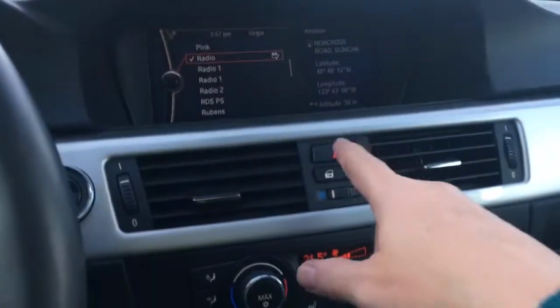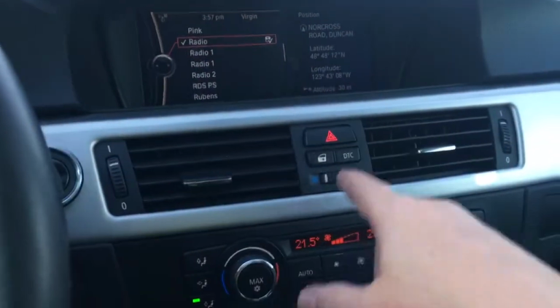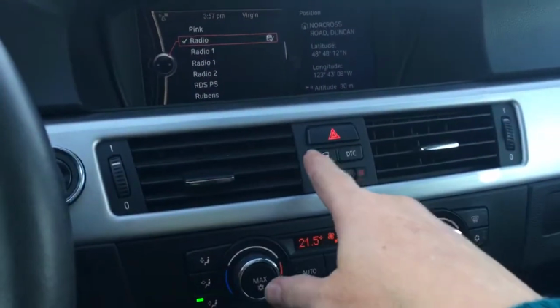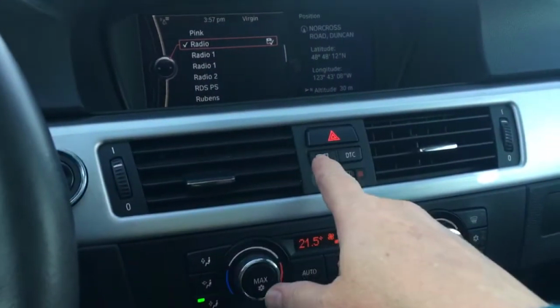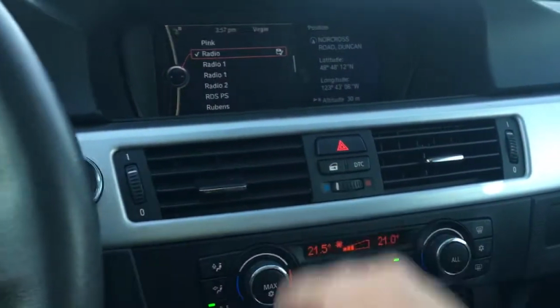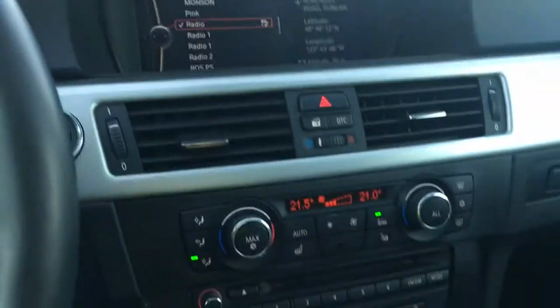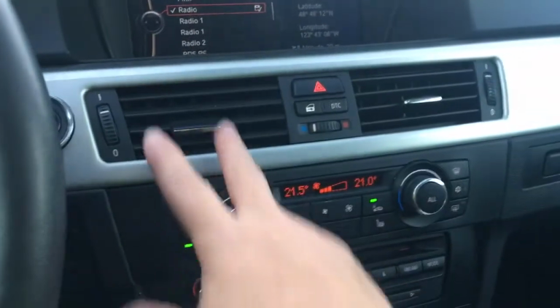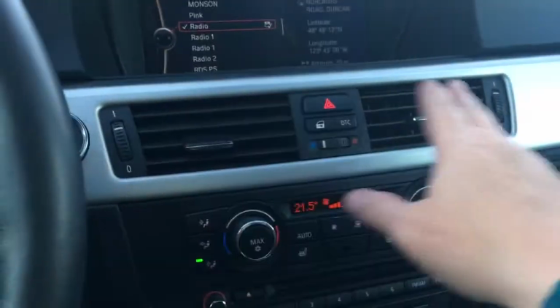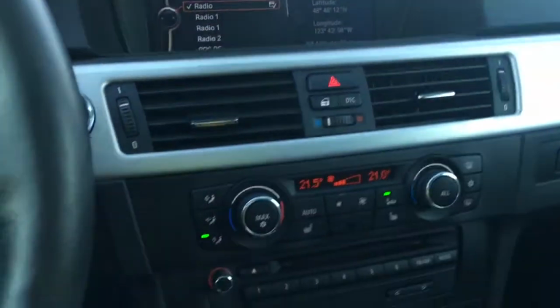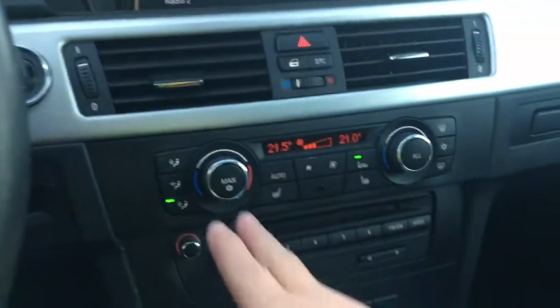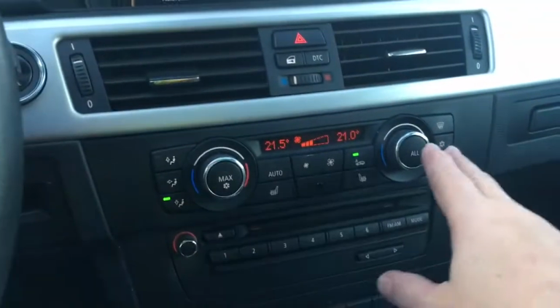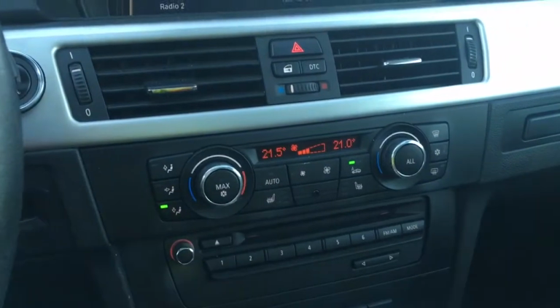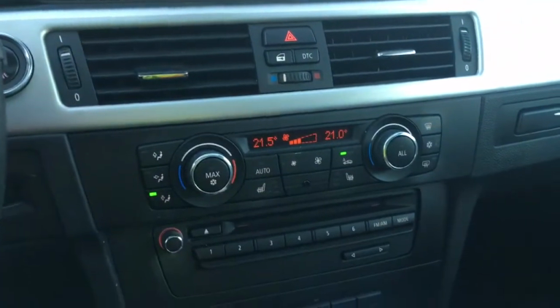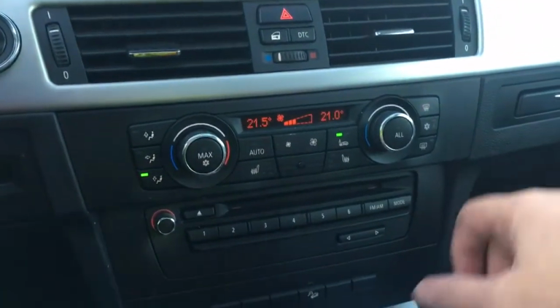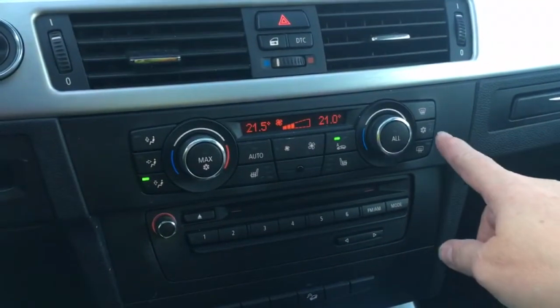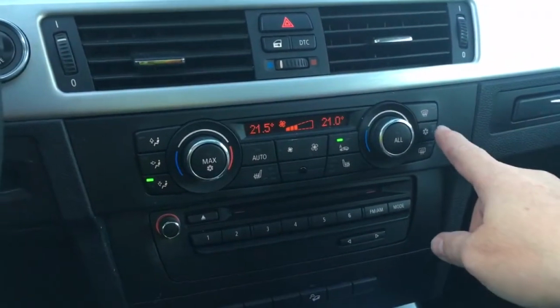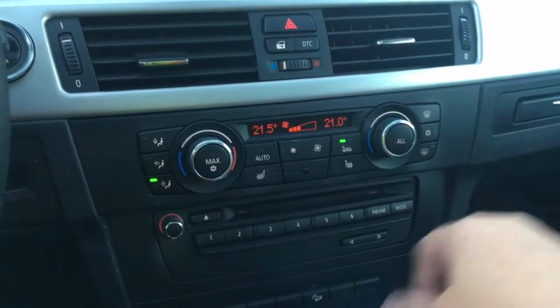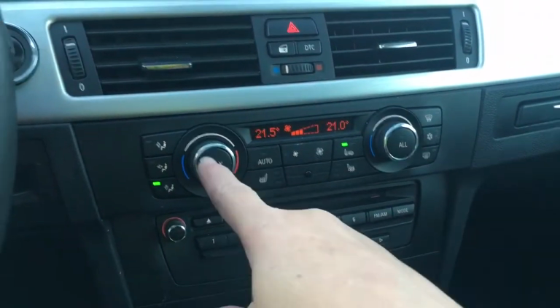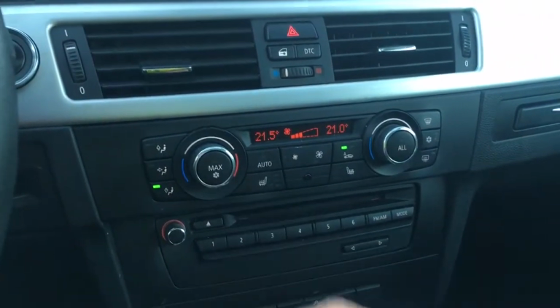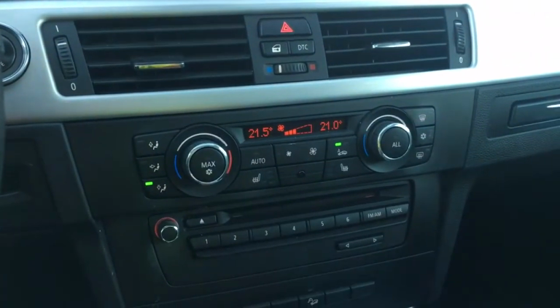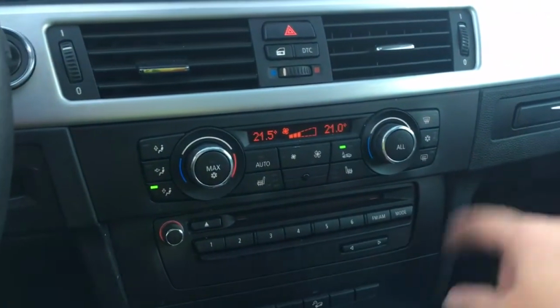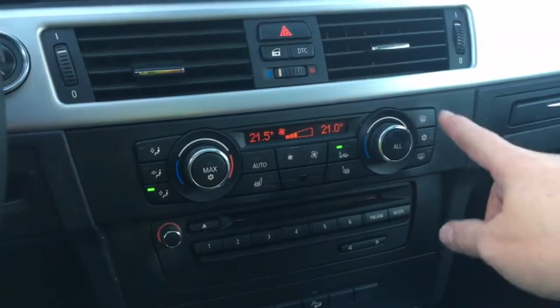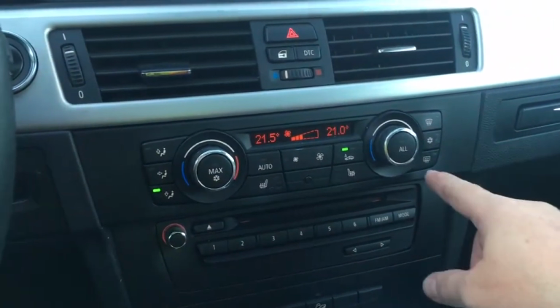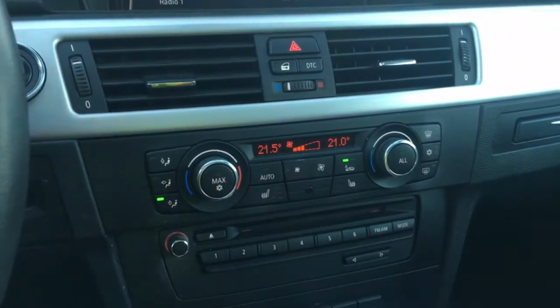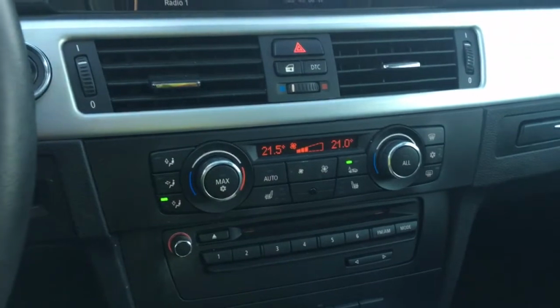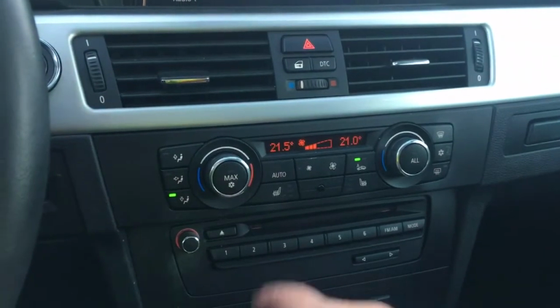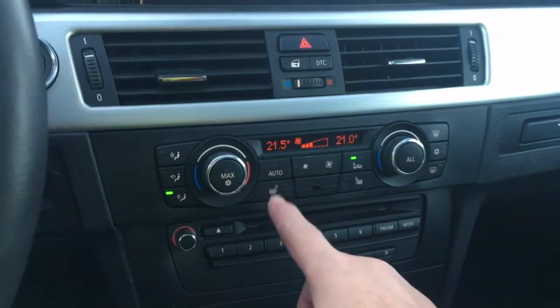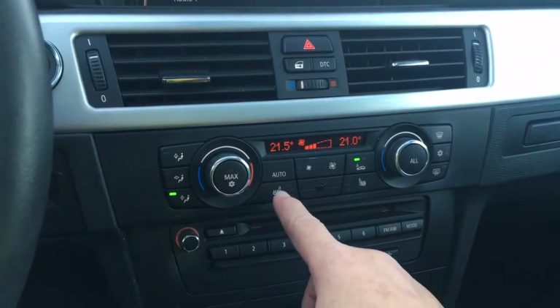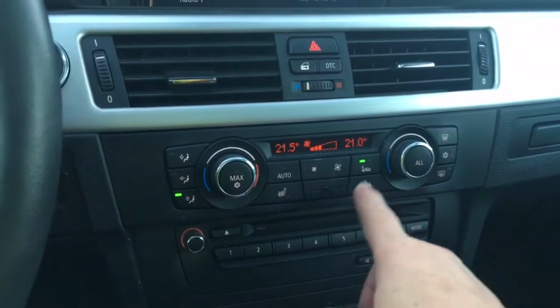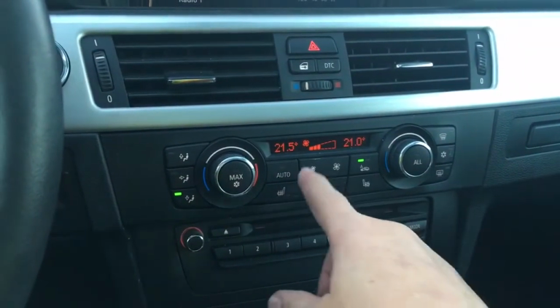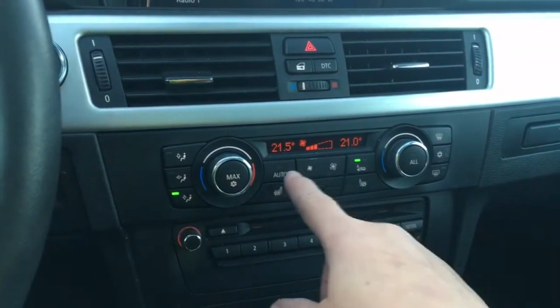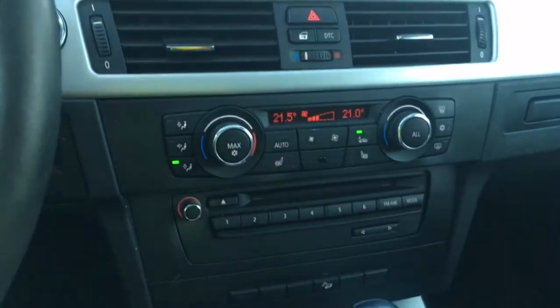There's your hazard lights, locks, air vents, dual climate control with AC and max AC, front and rear defrost, and you also have heated seats for driver and passenger, and there's your fan.